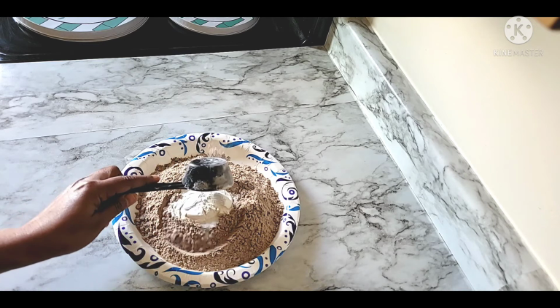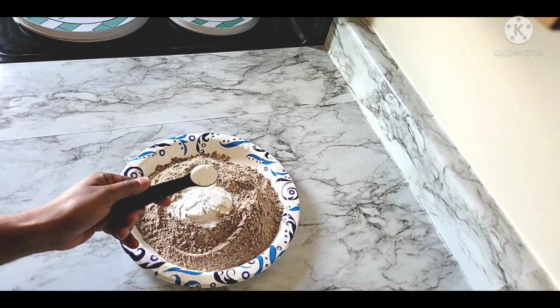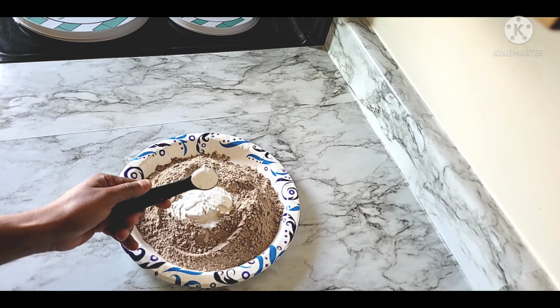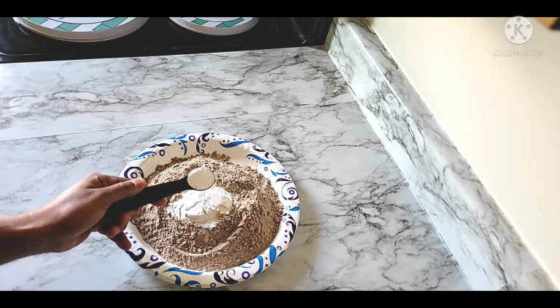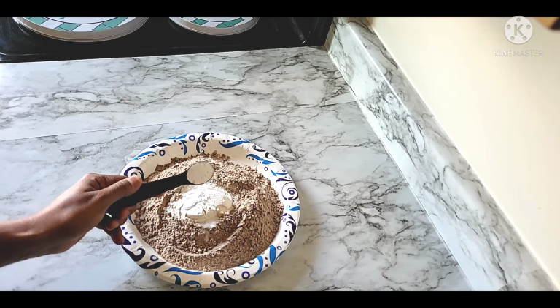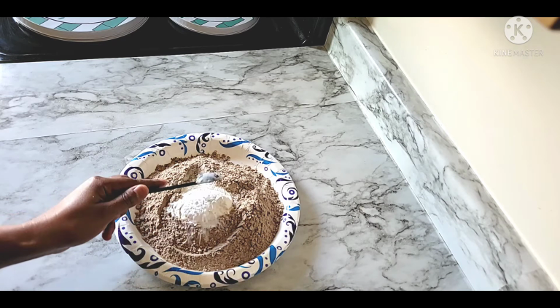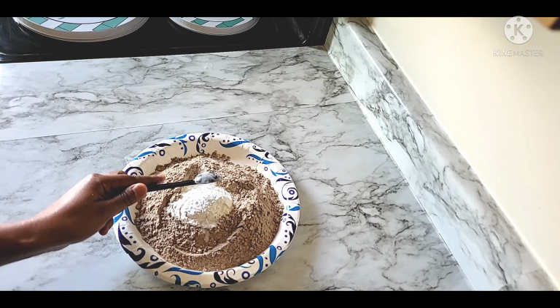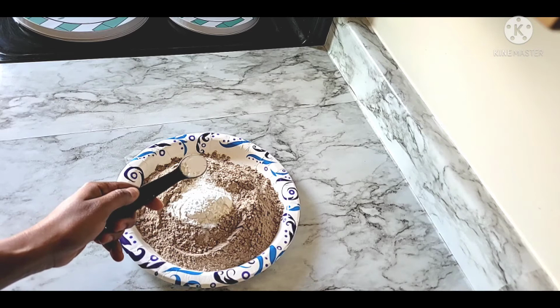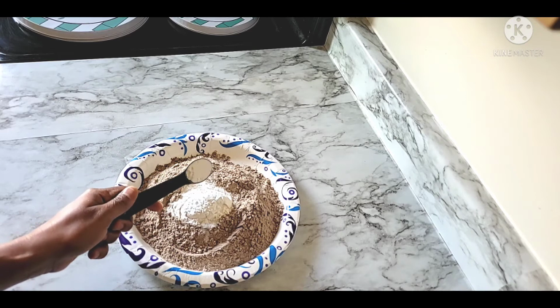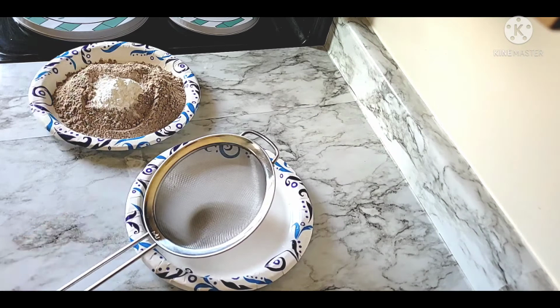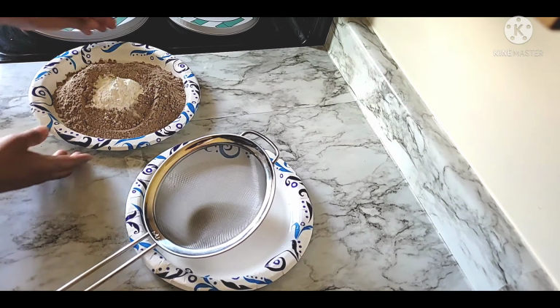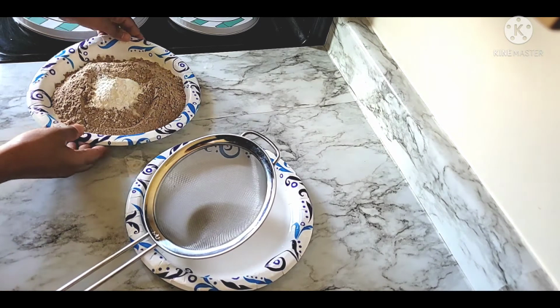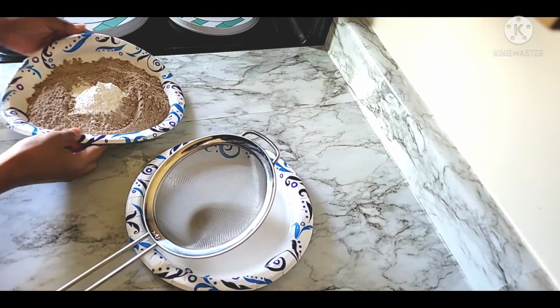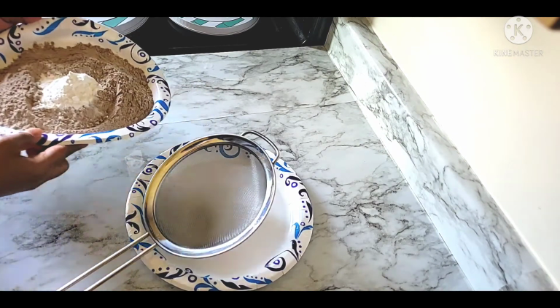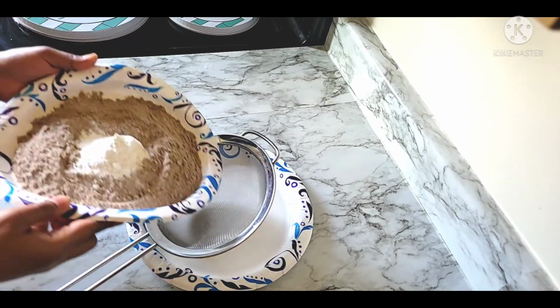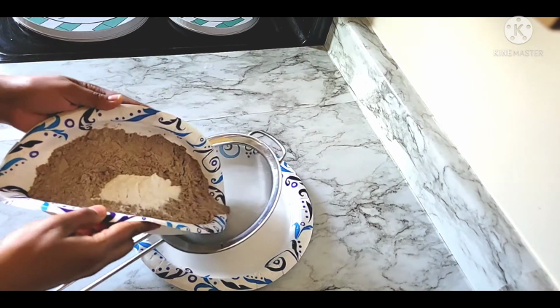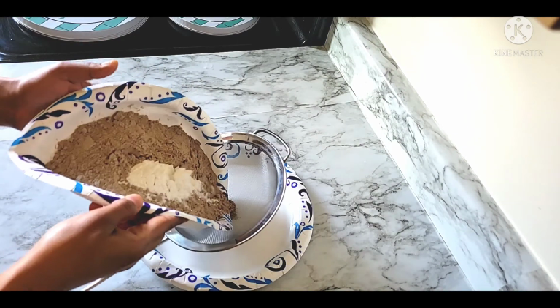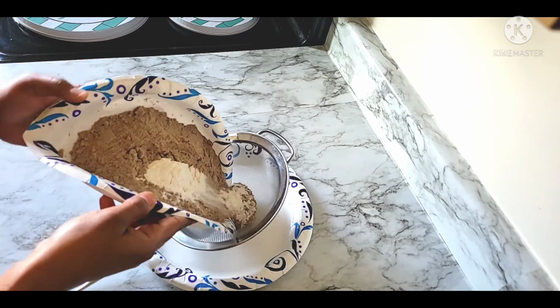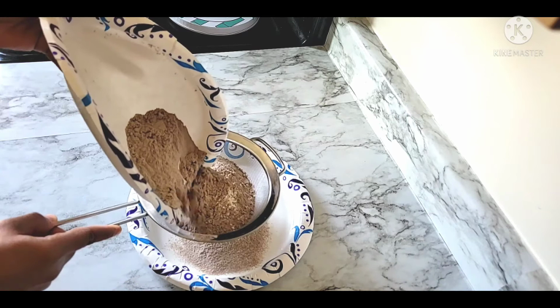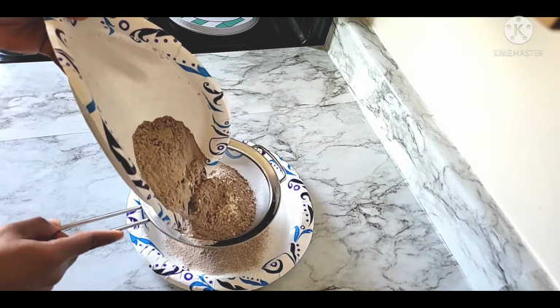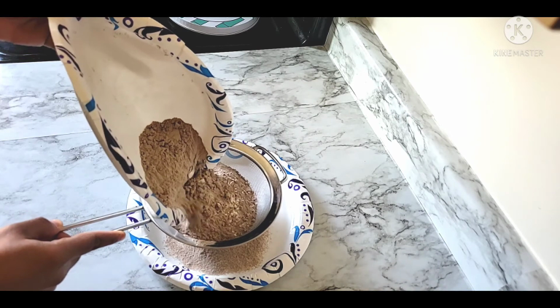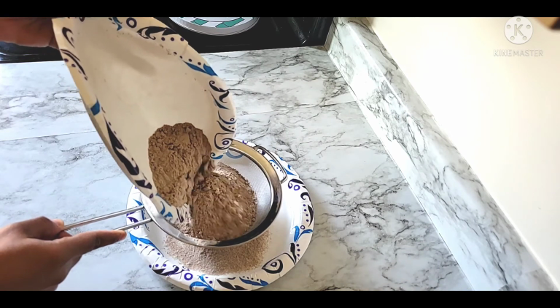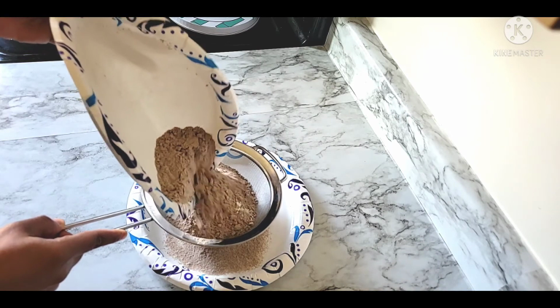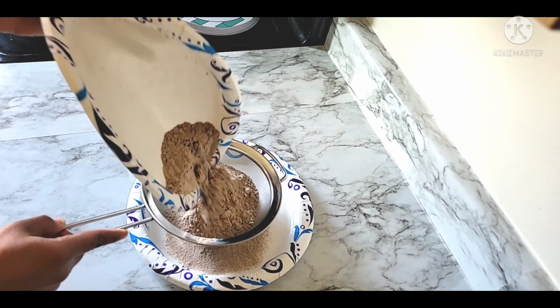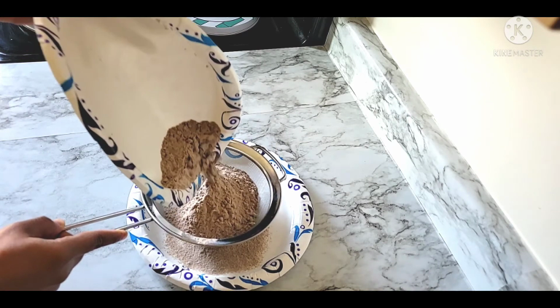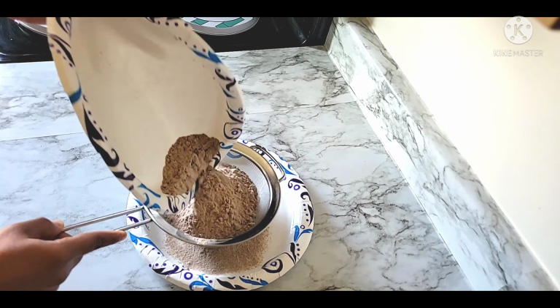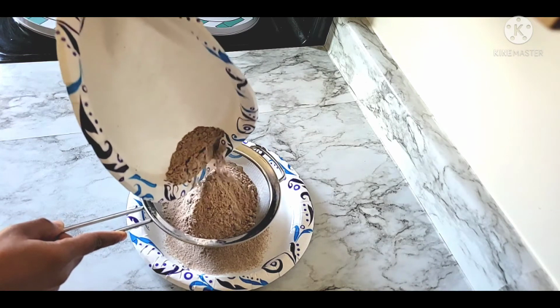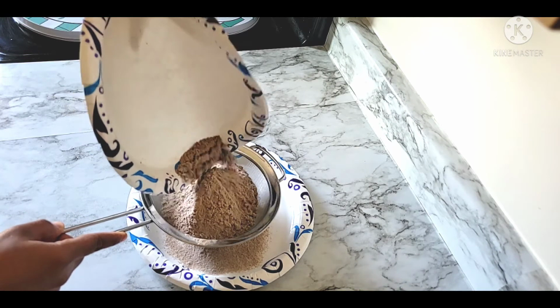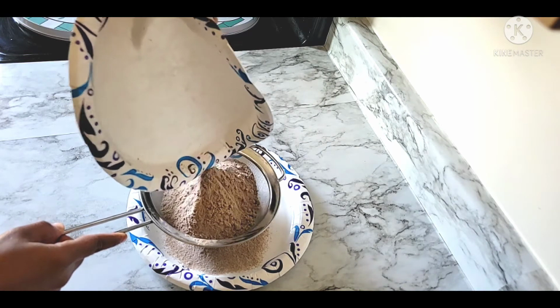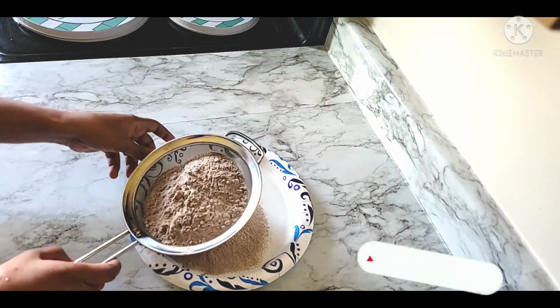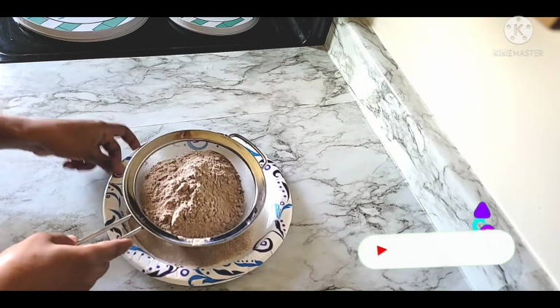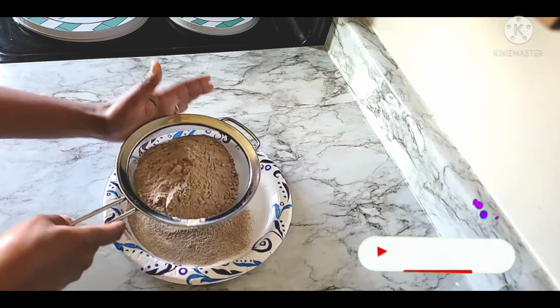I want to make a baking powder. You can add baking powder. When you're doing the baking powder, add just a little baking powder.